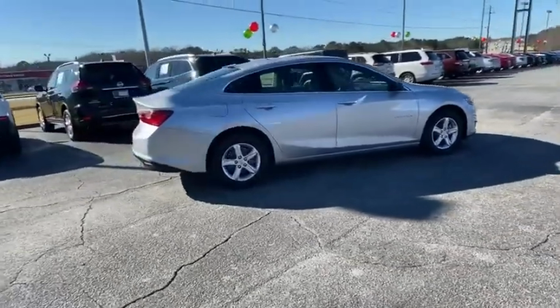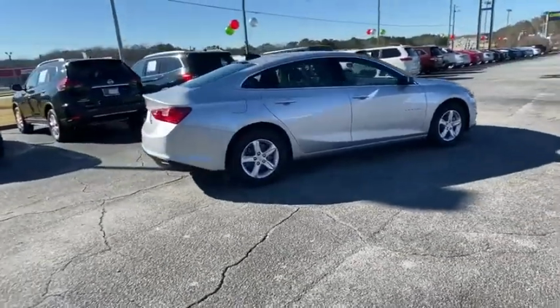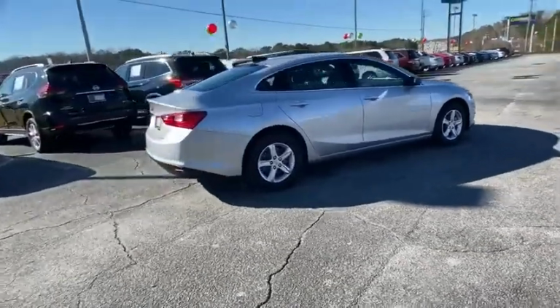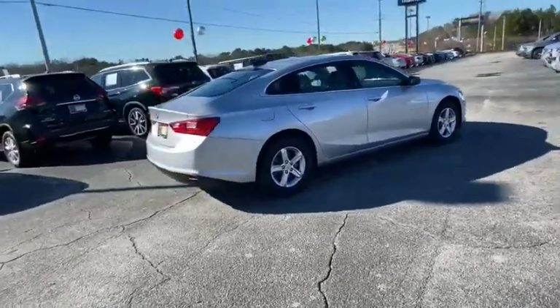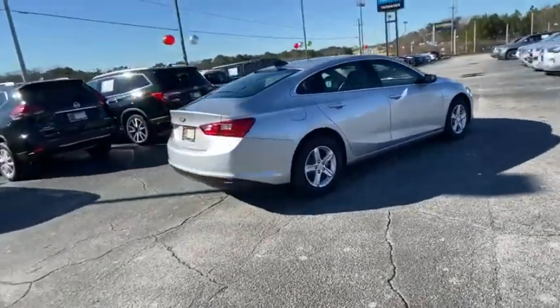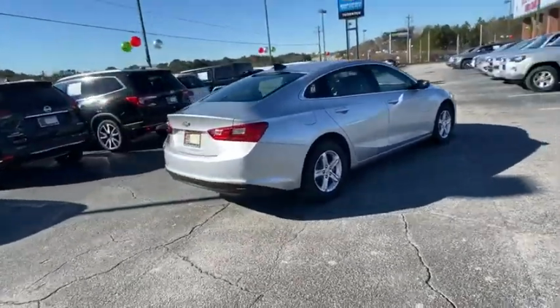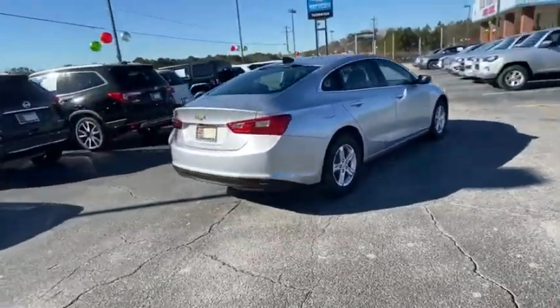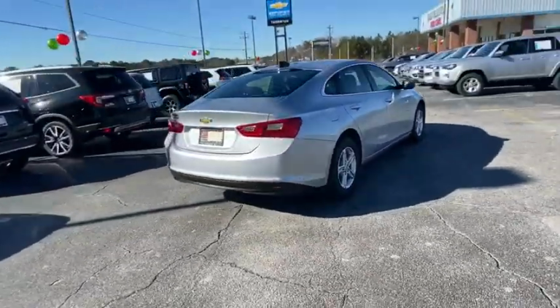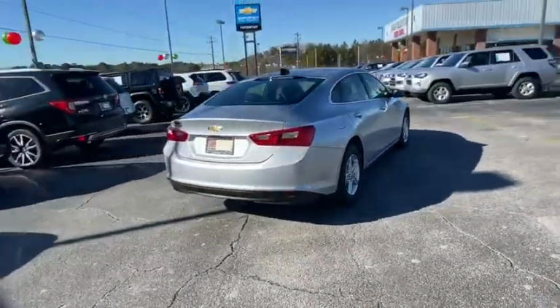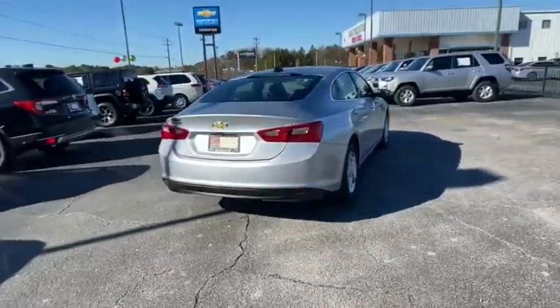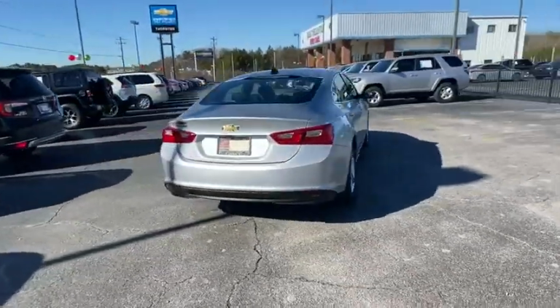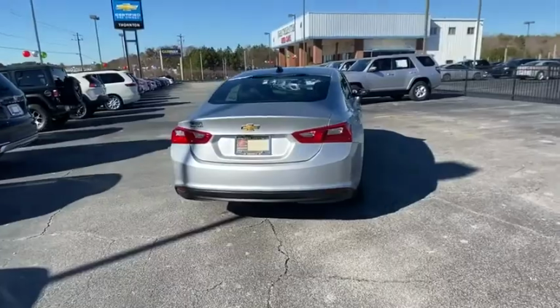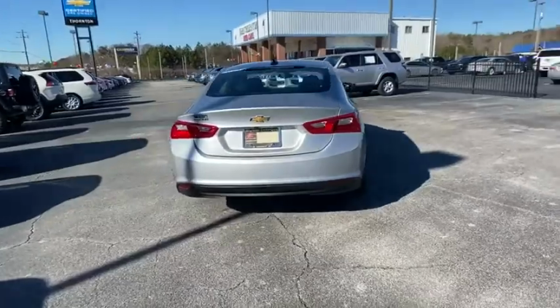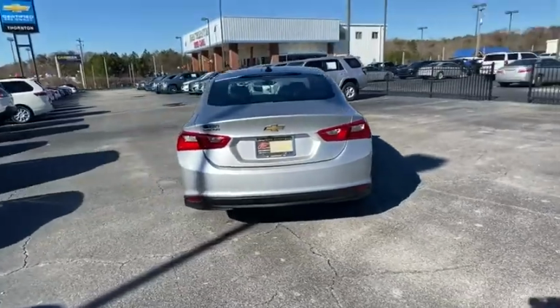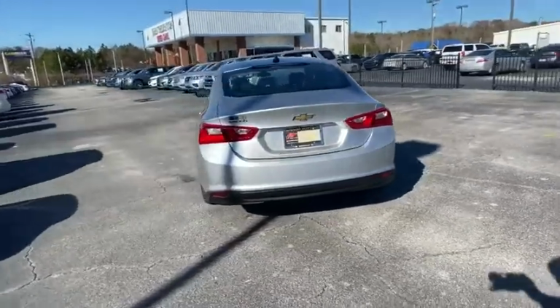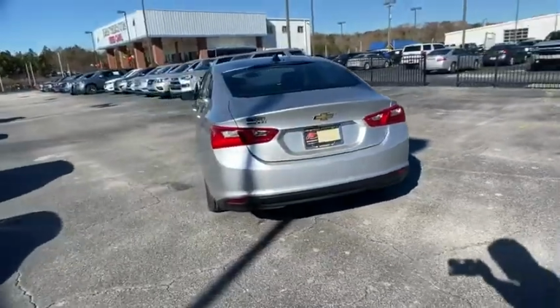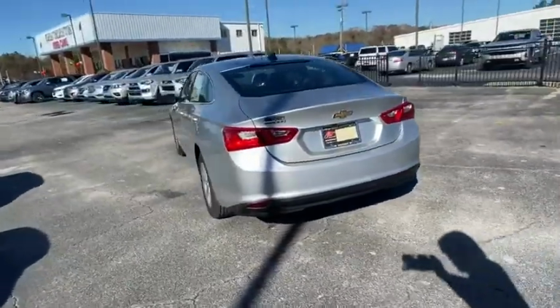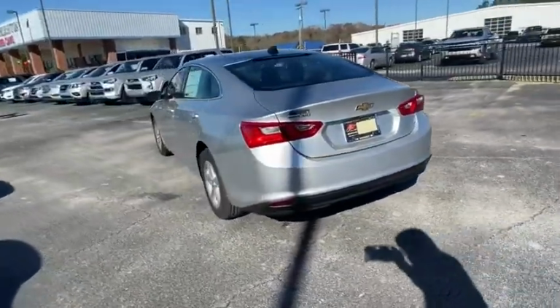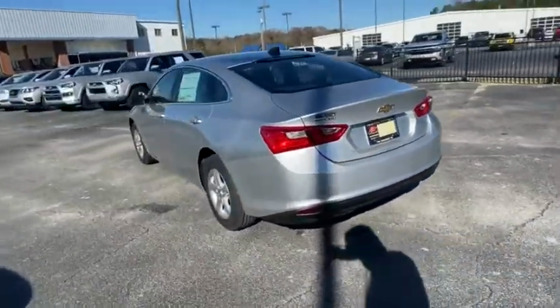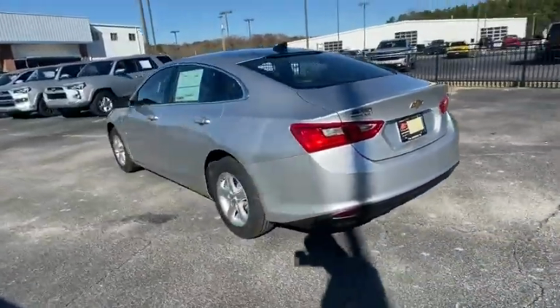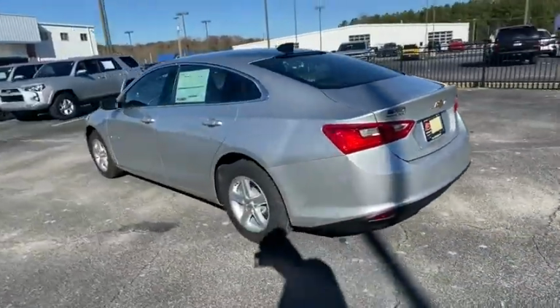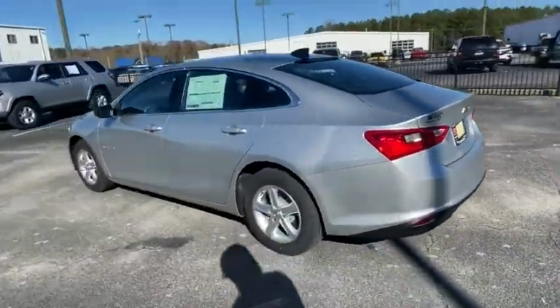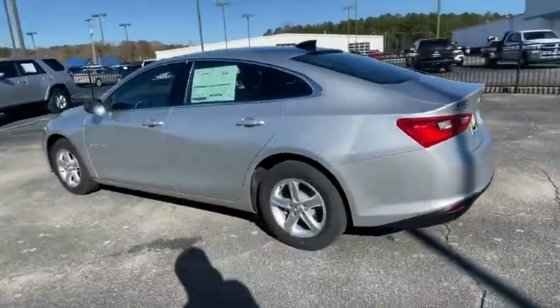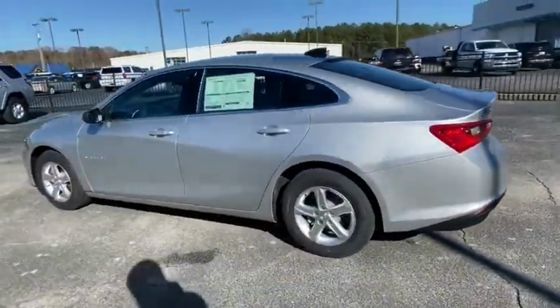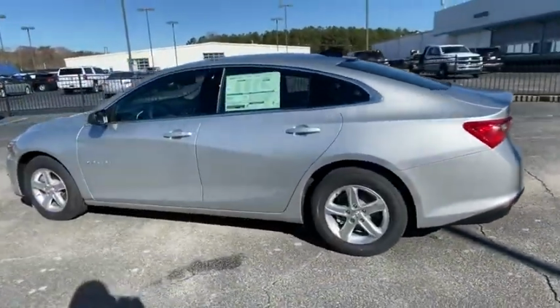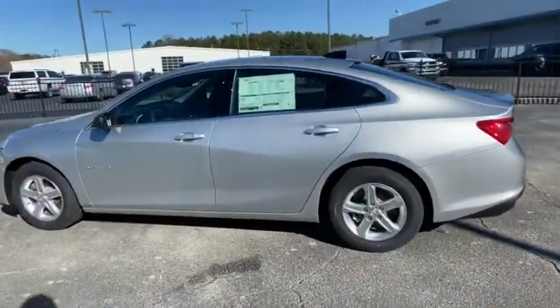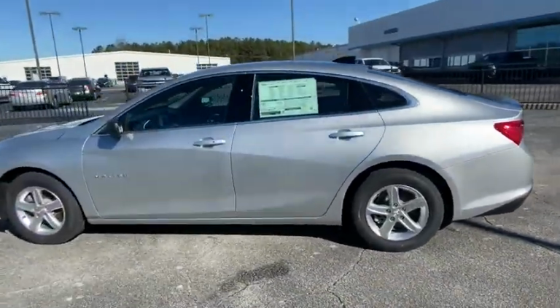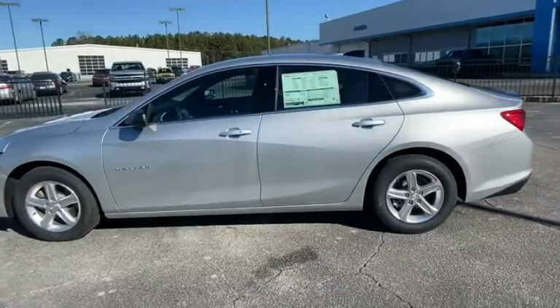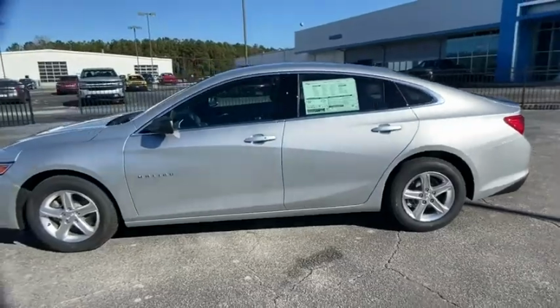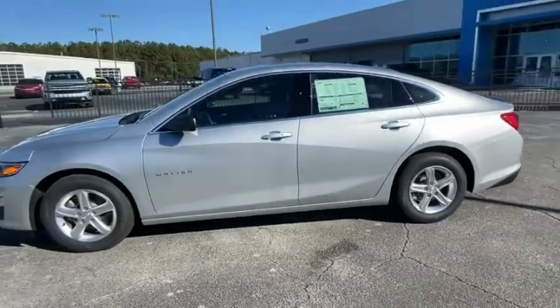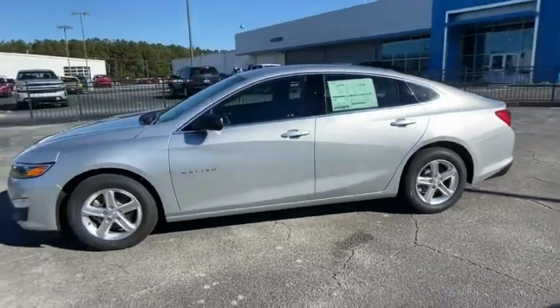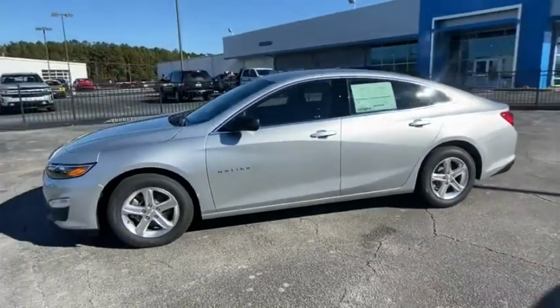Traction control, dual airbags, alloy wheels, power steering, four-wheel disc brakes, floor mats, center armrest, power windows, electronic stability control.